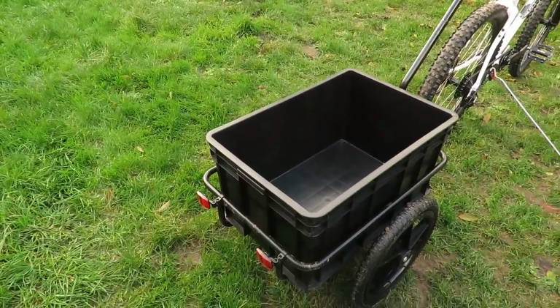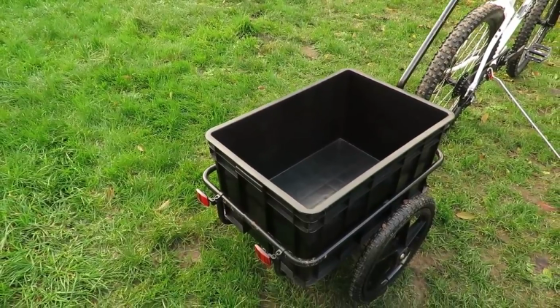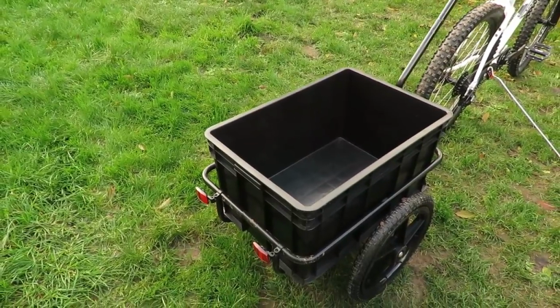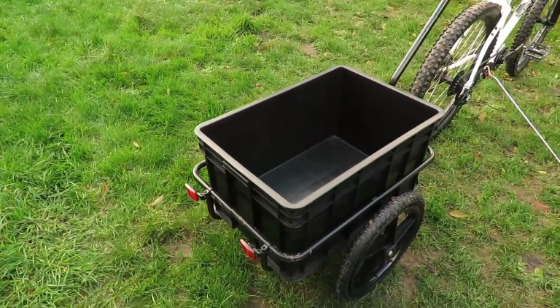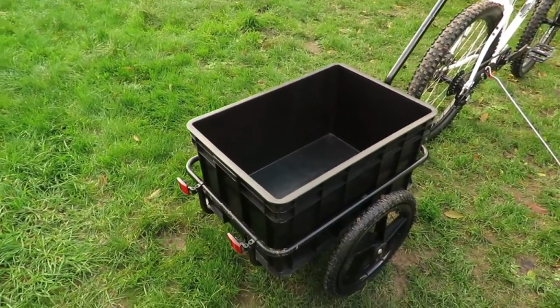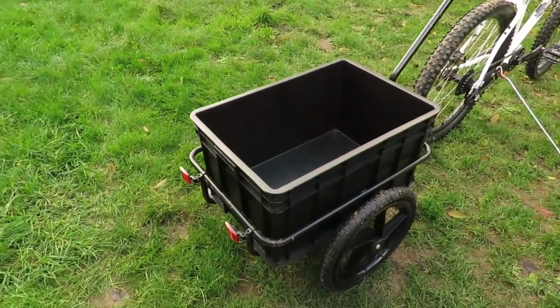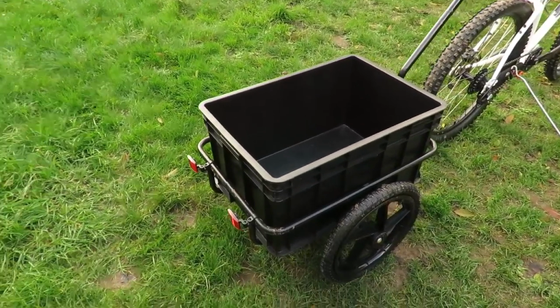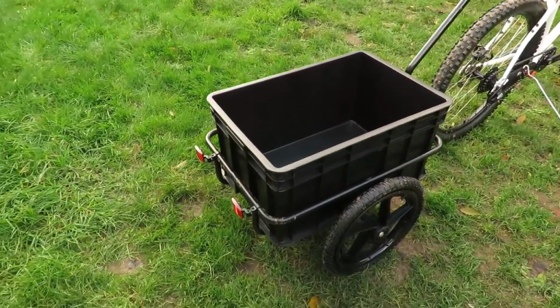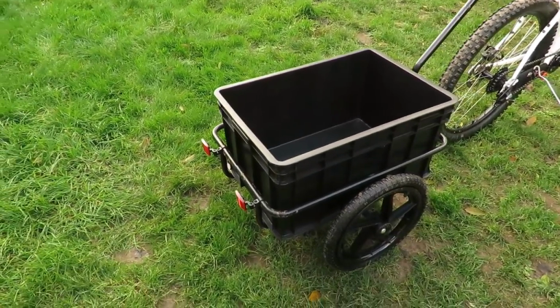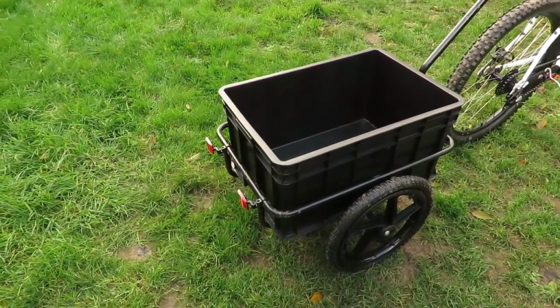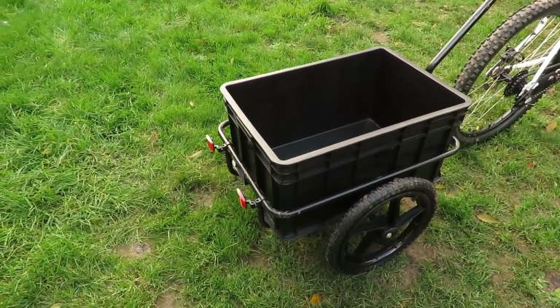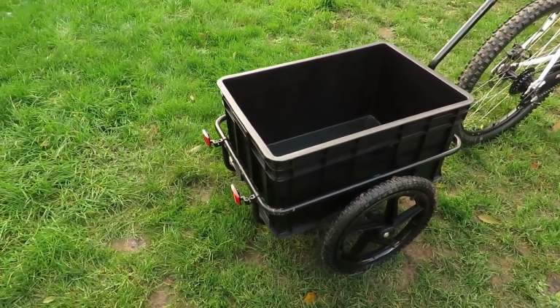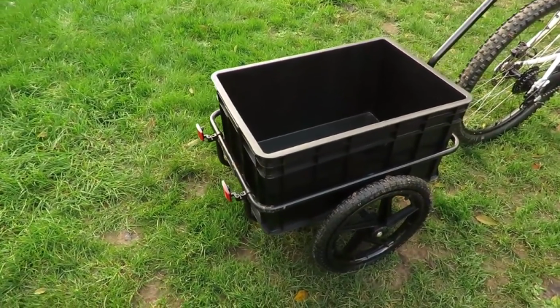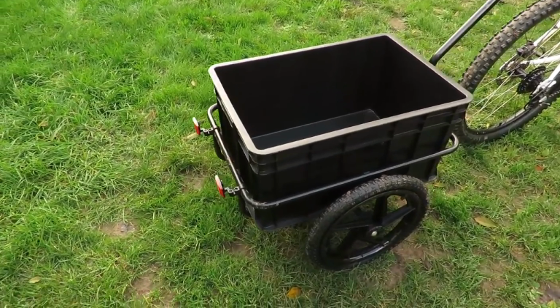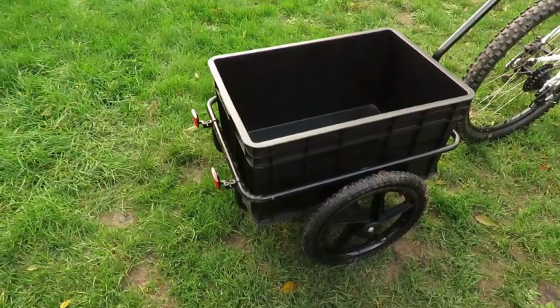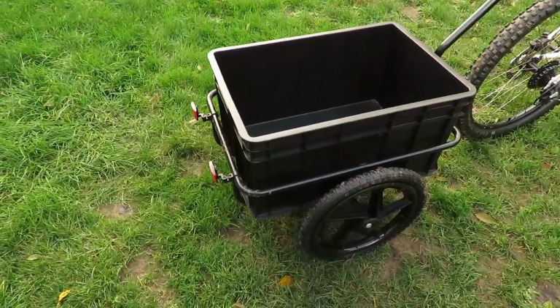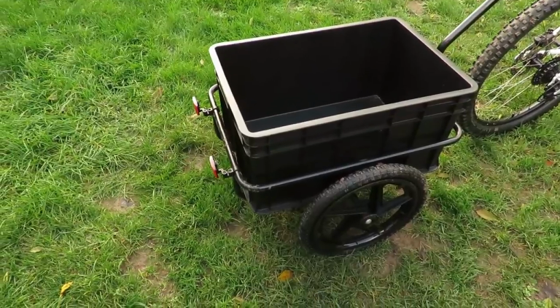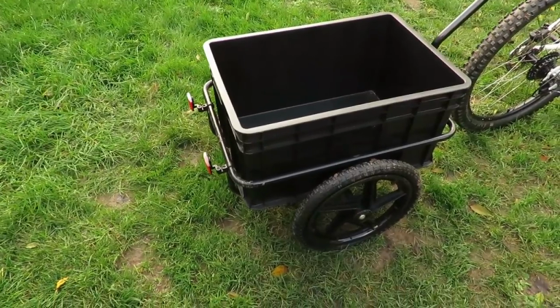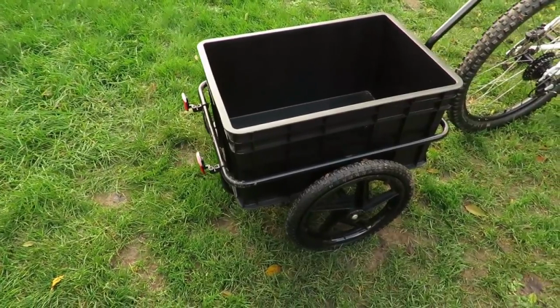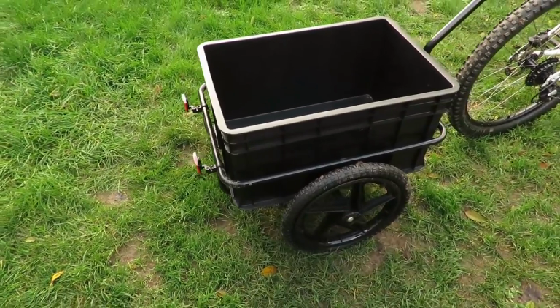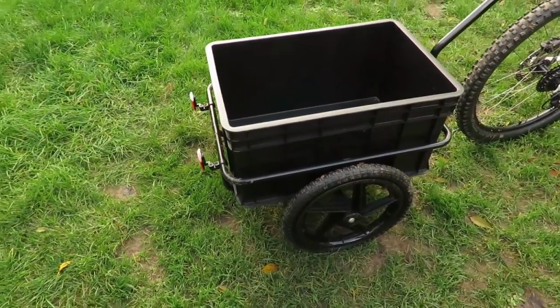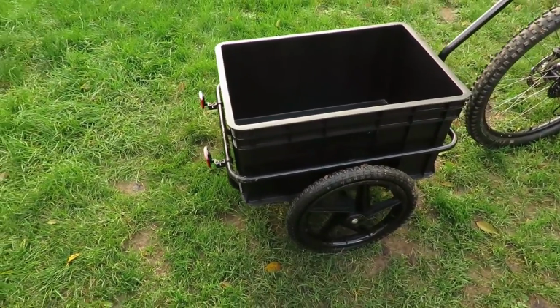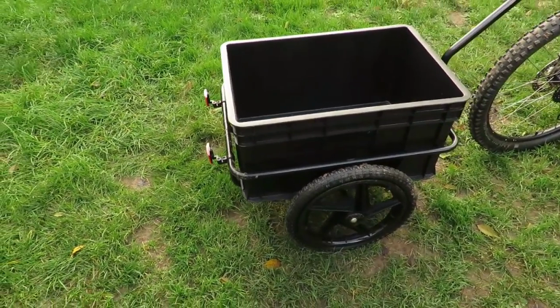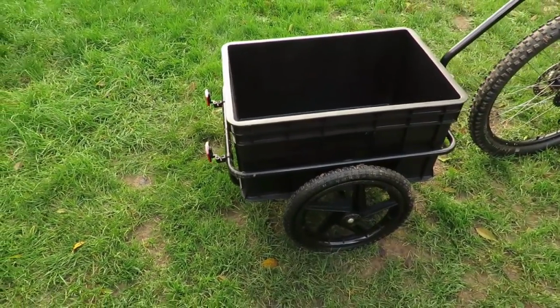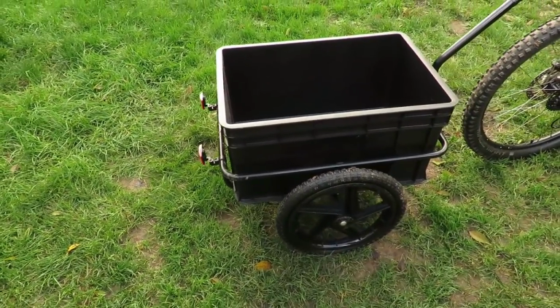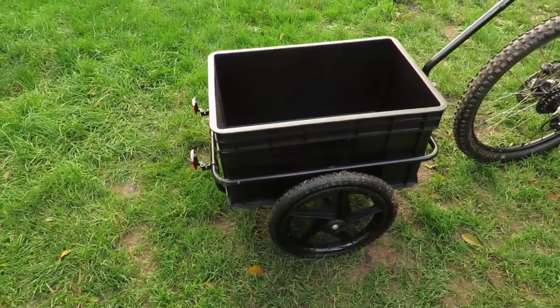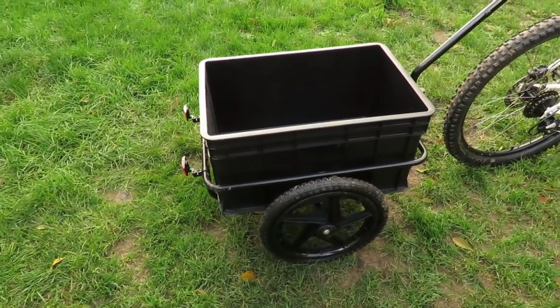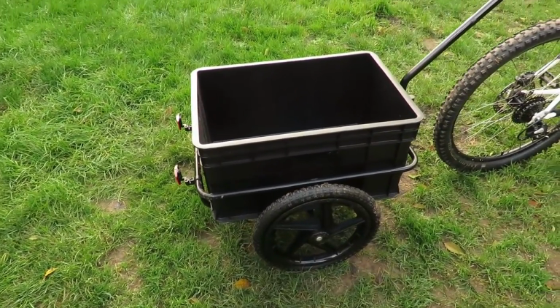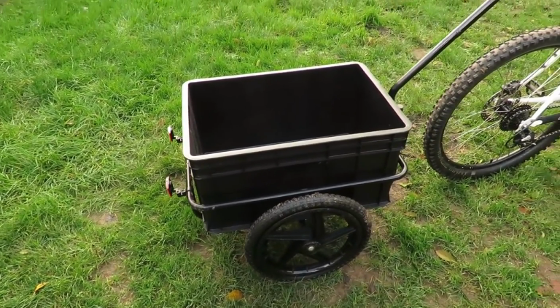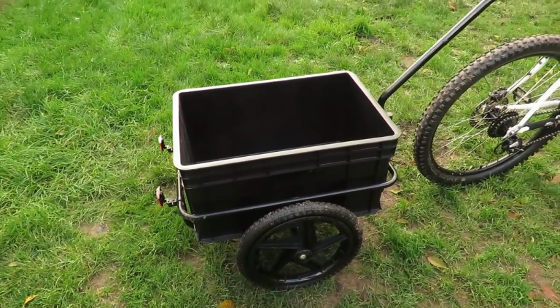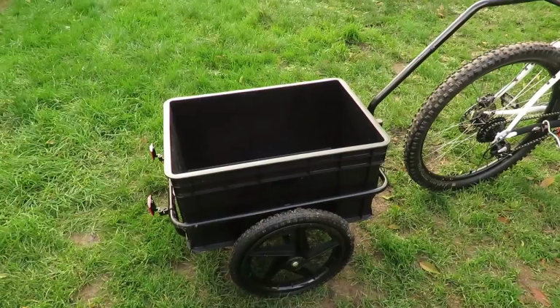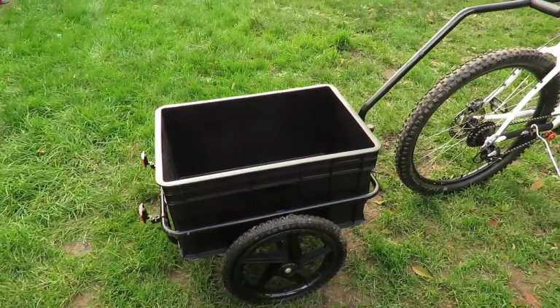It comes with 16 inch wheels as well with this trailer. It's quite good for sort of basic off road — nothing too extreme, but you can go slightly off road with this trailer.